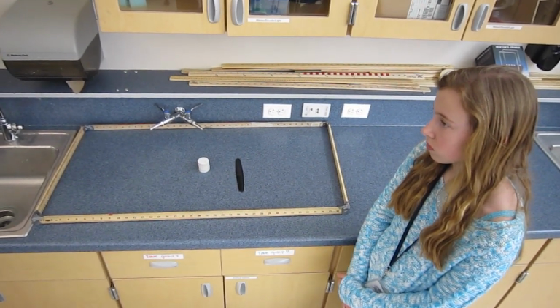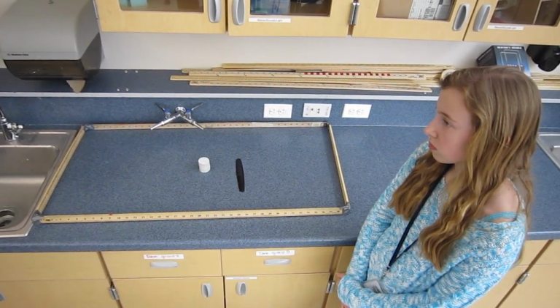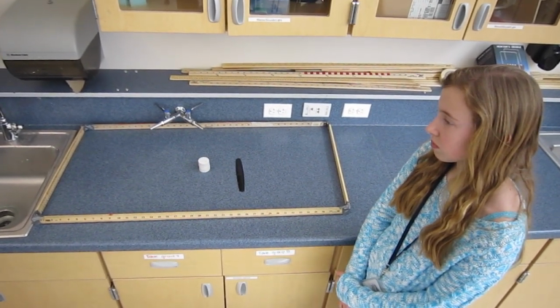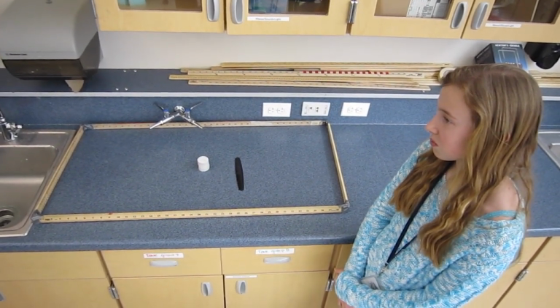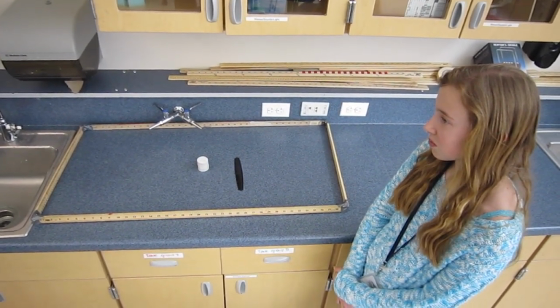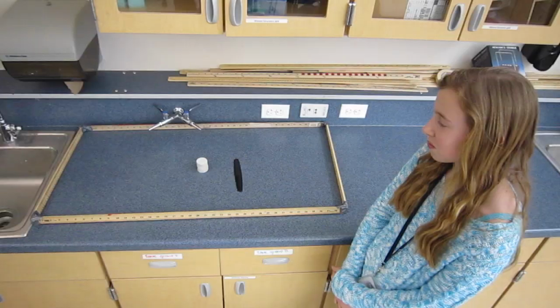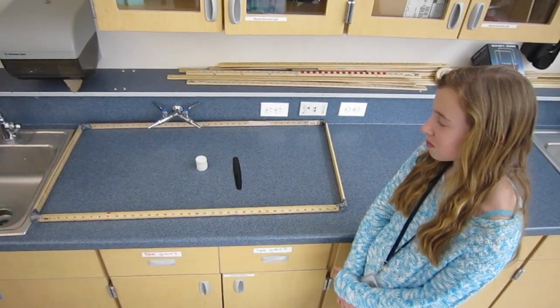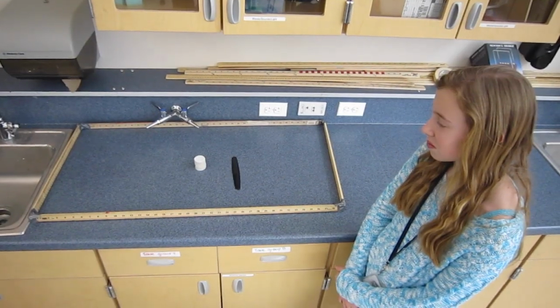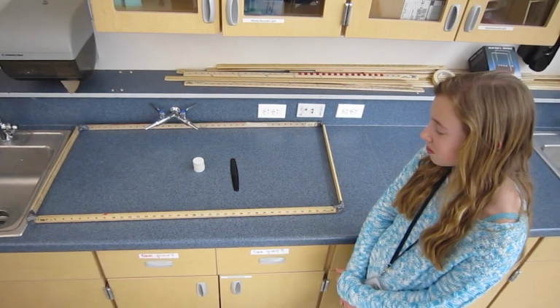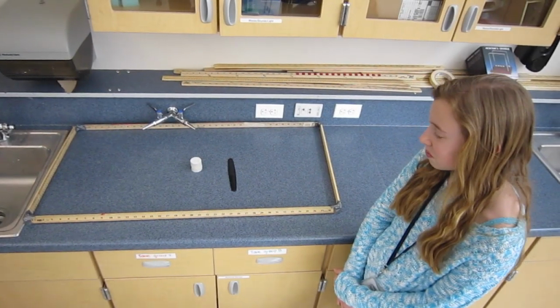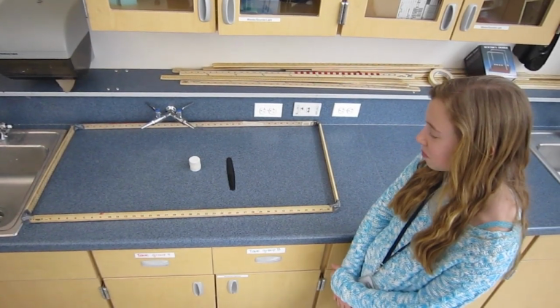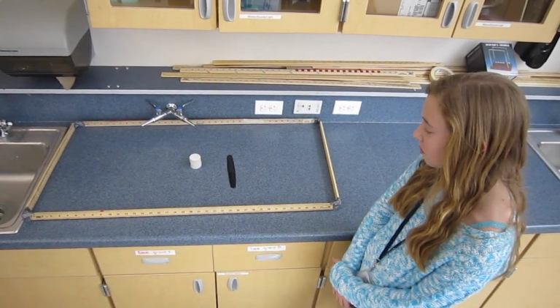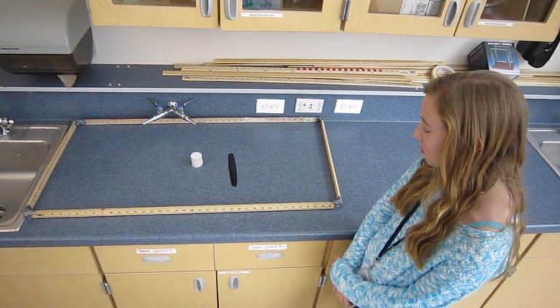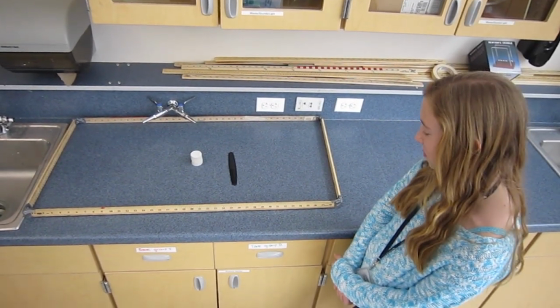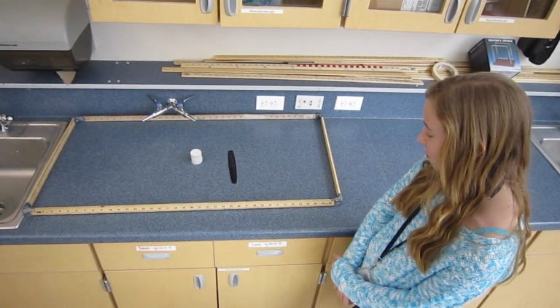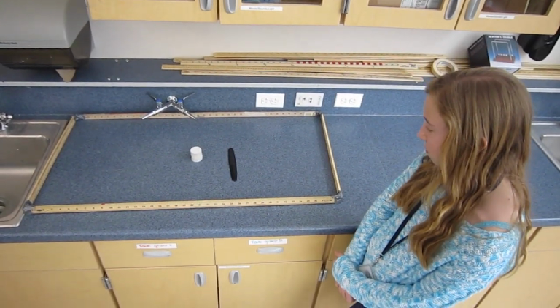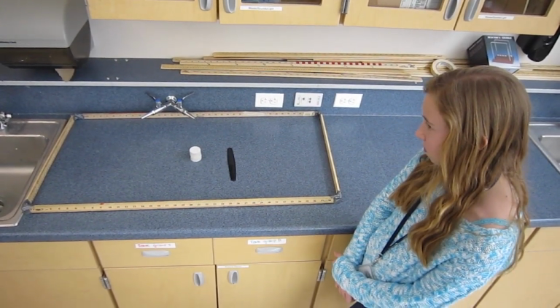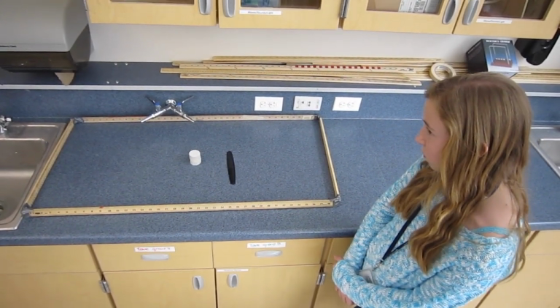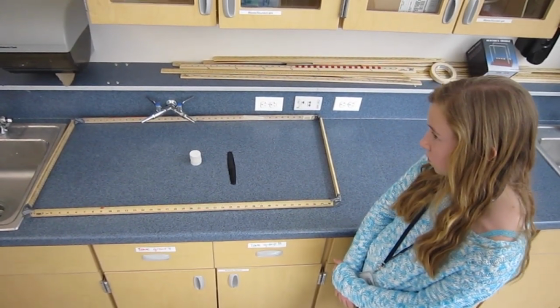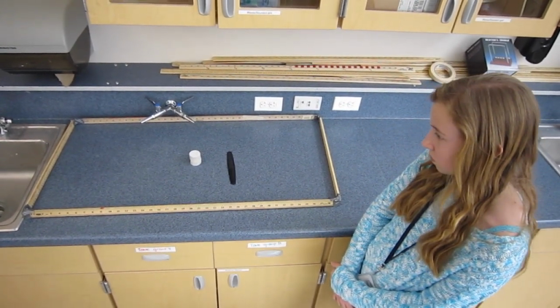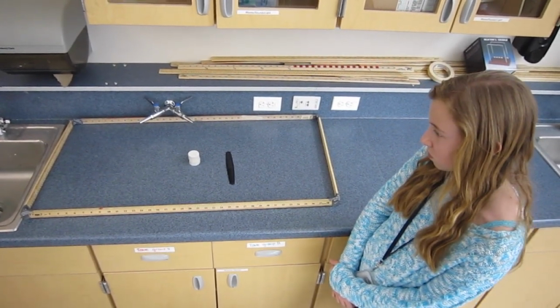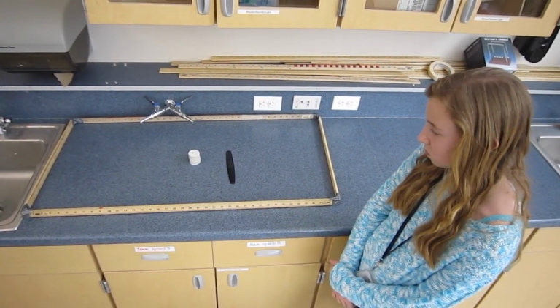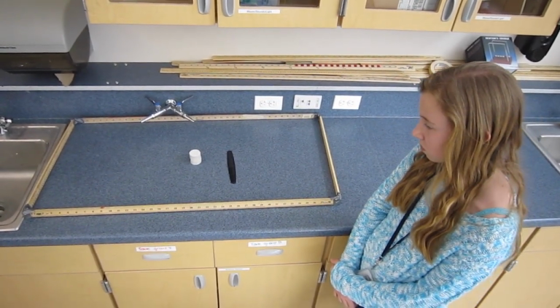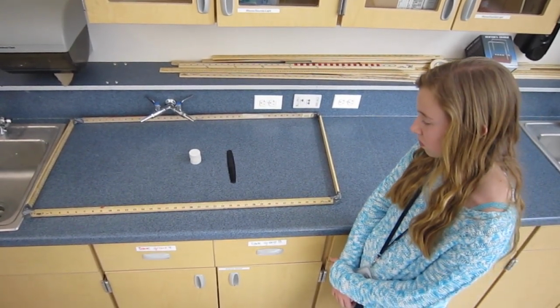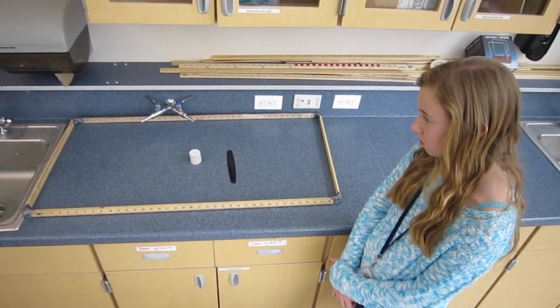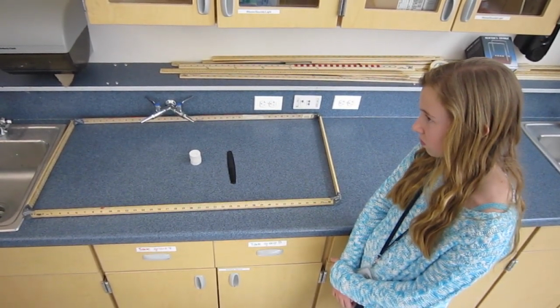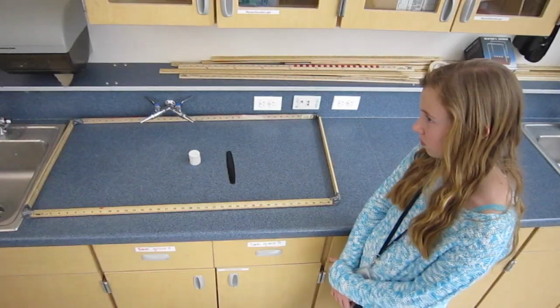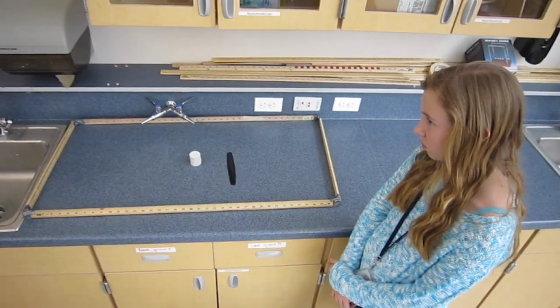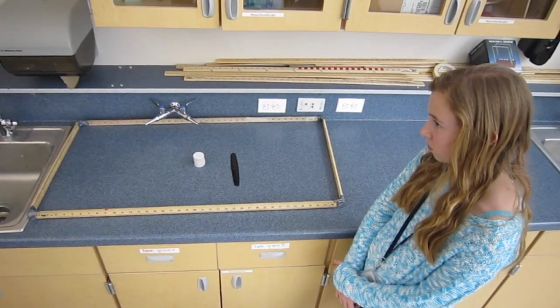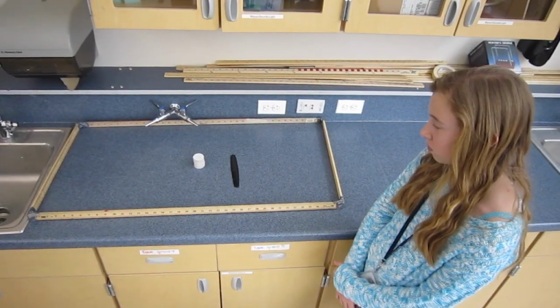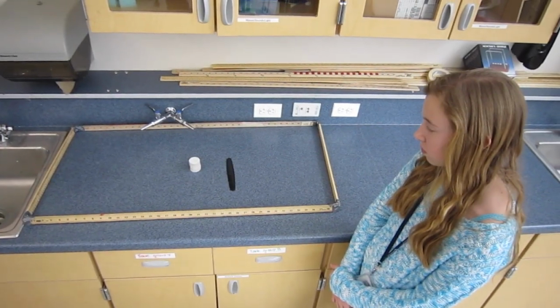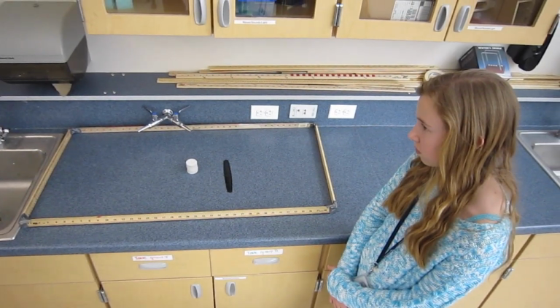If you are doing this experiment at home, pause the video so that you can make your prediction. Okay, let's try it.